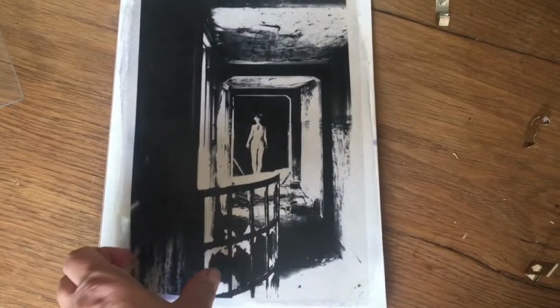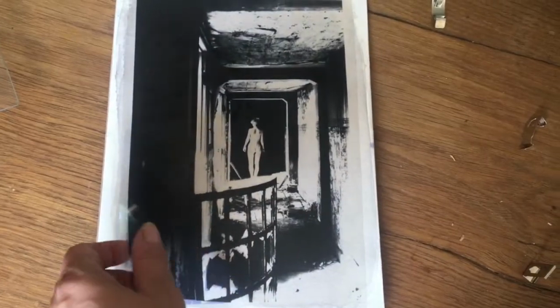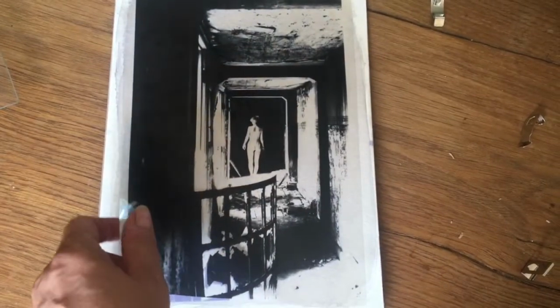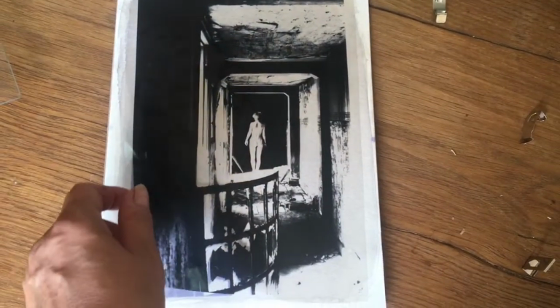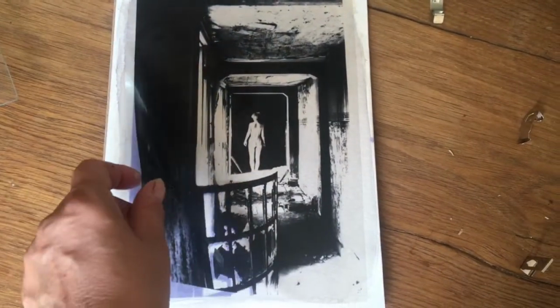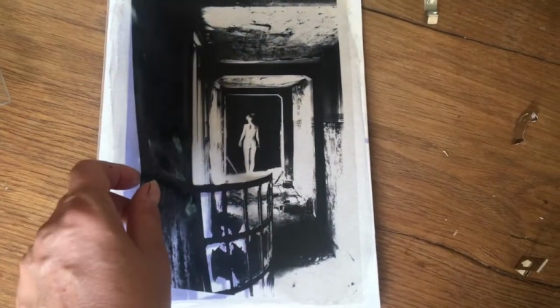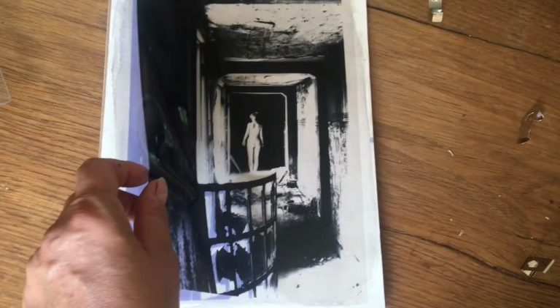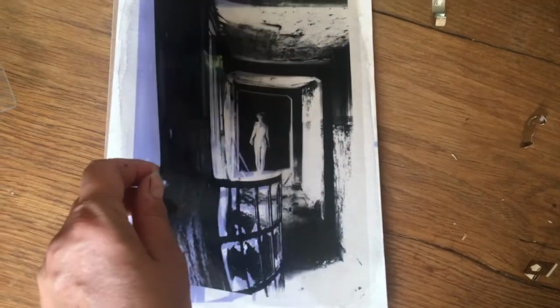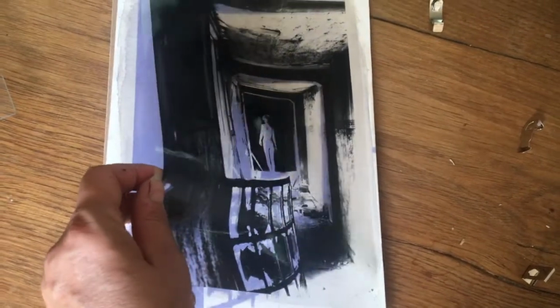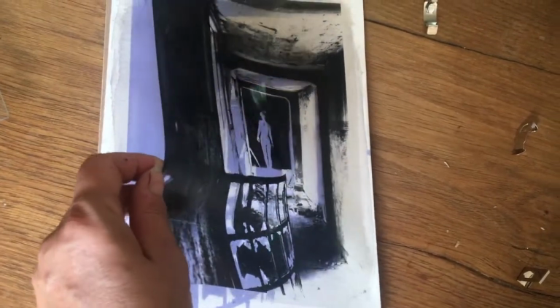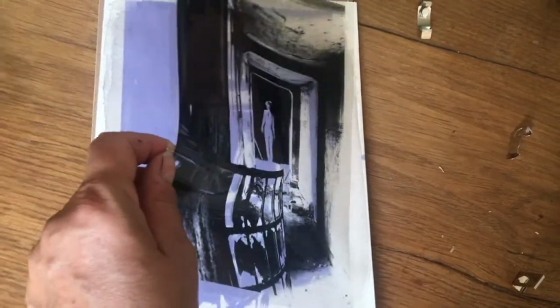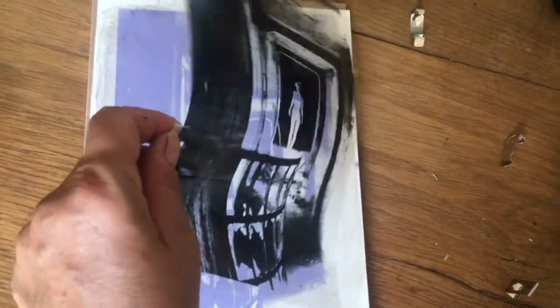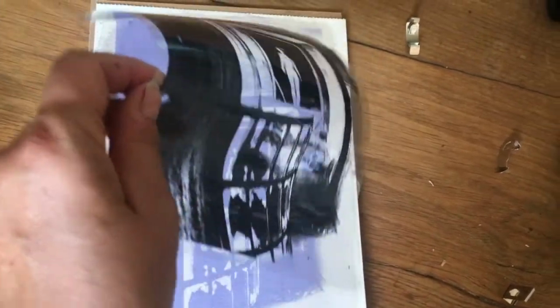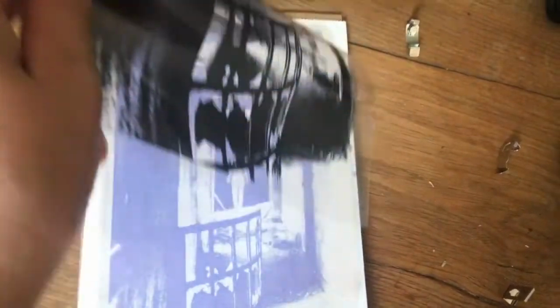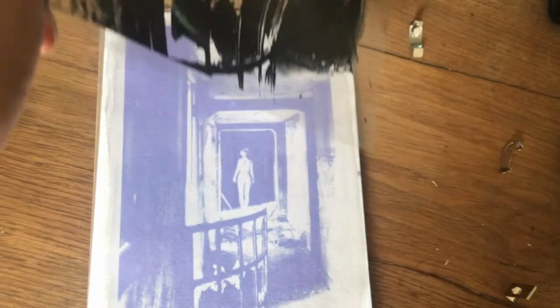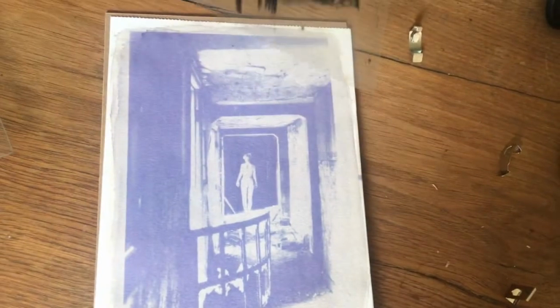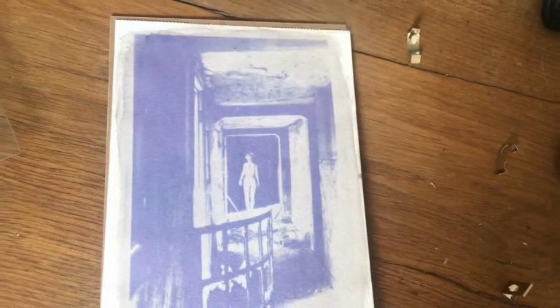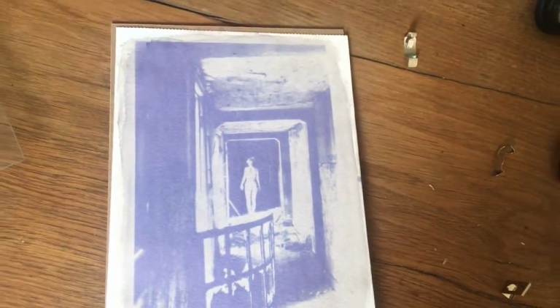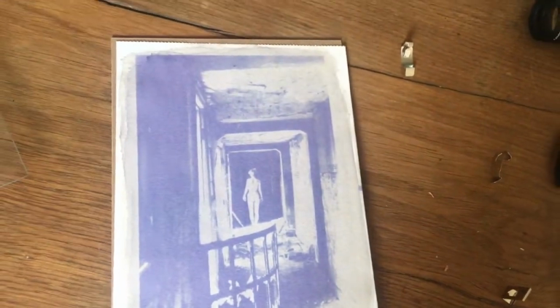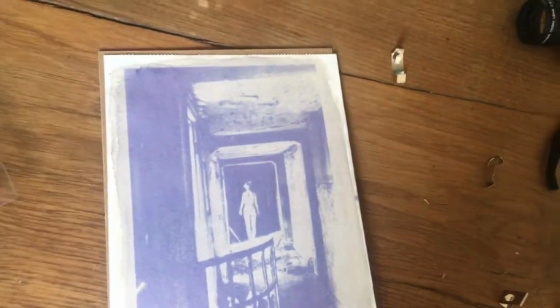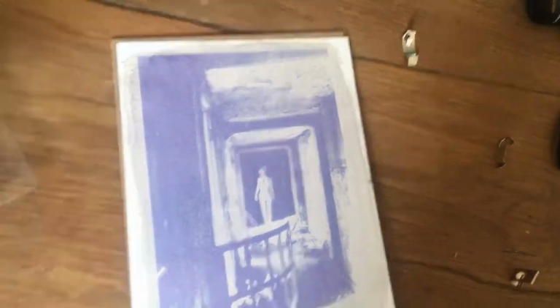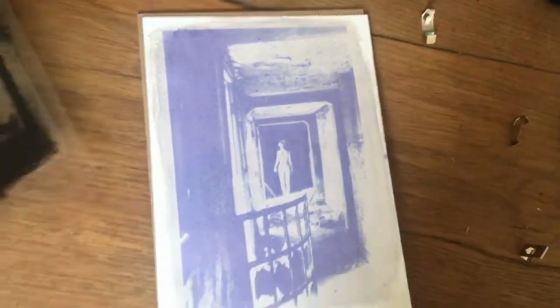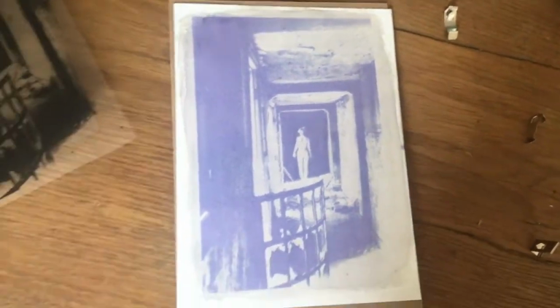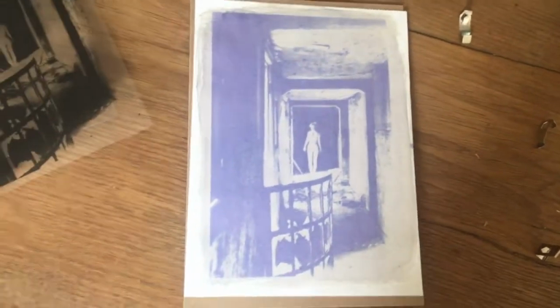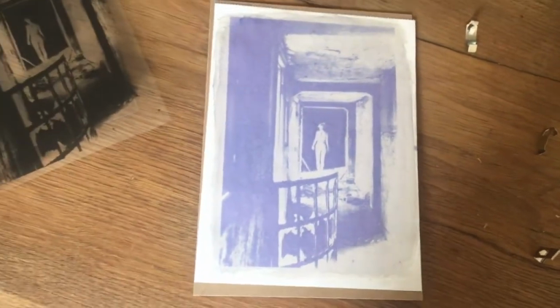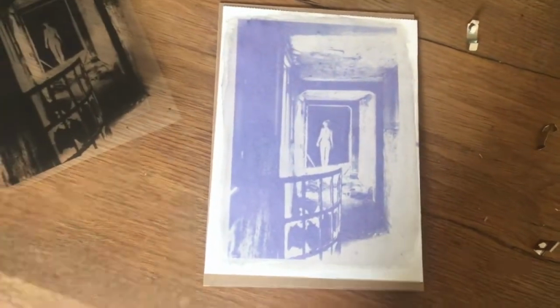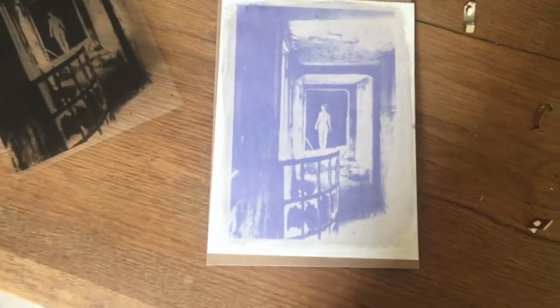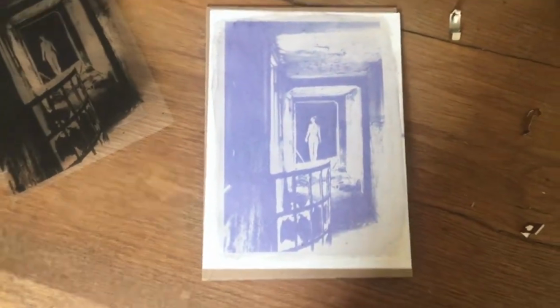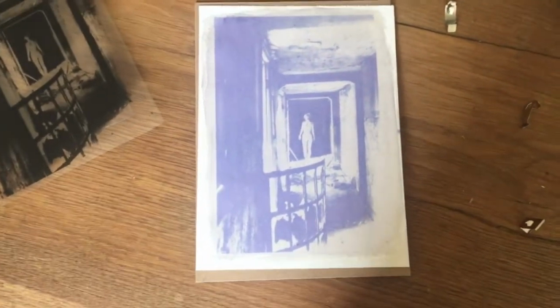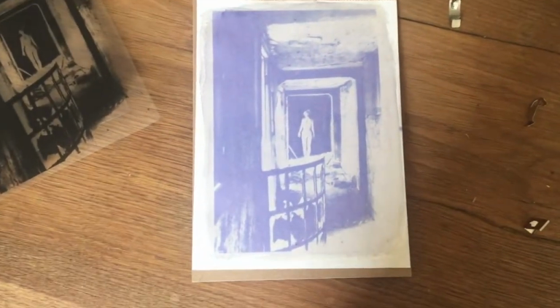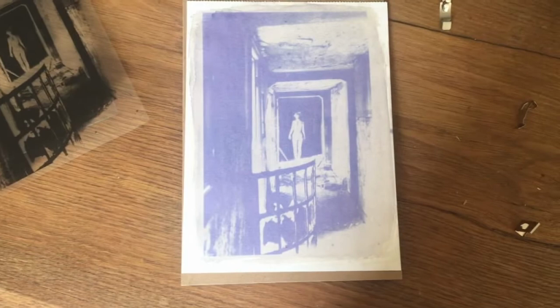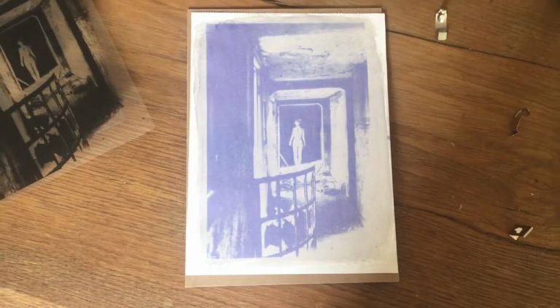Transparent. Positive. Wow, this looks beautiful, right?